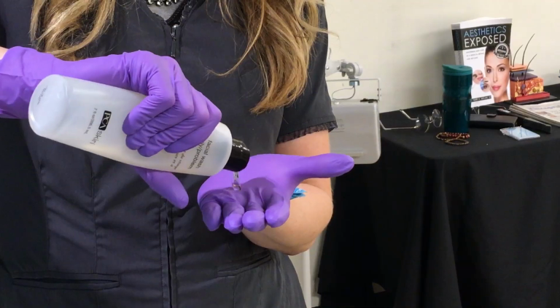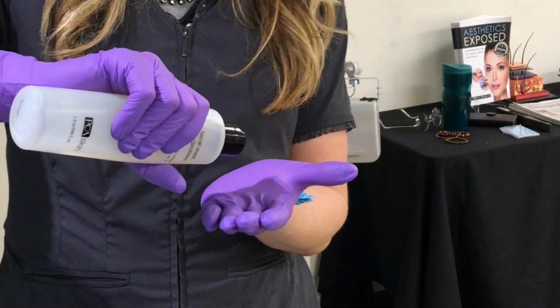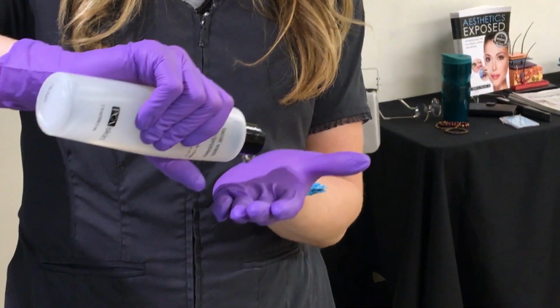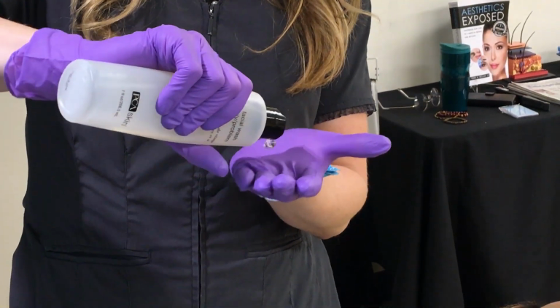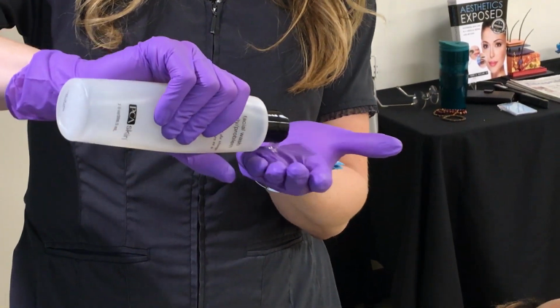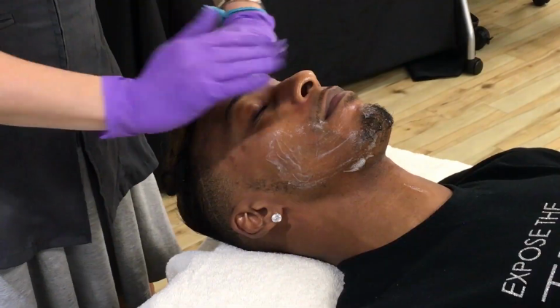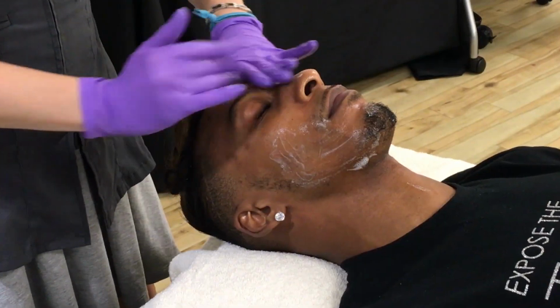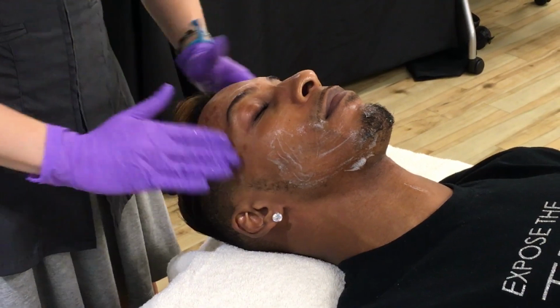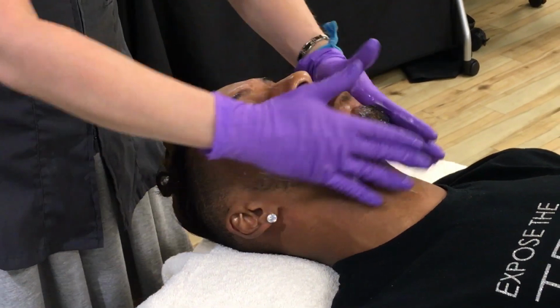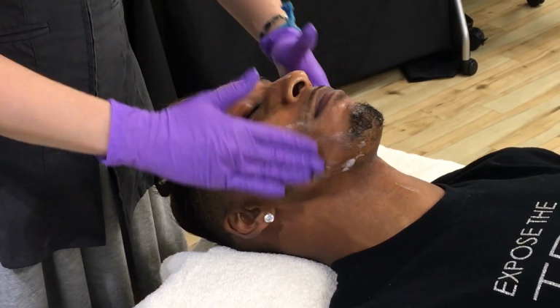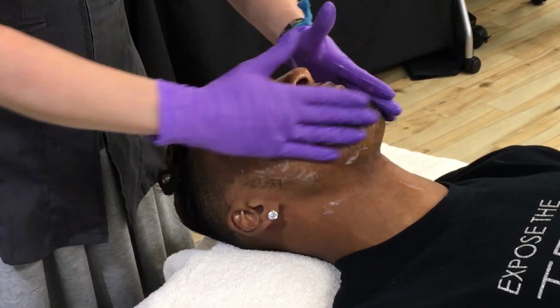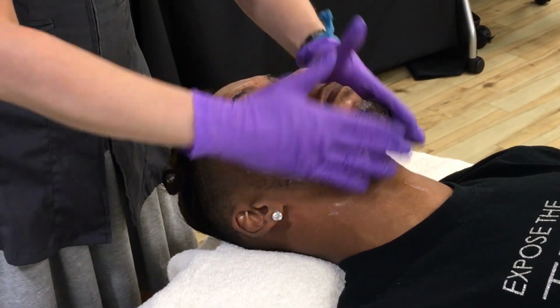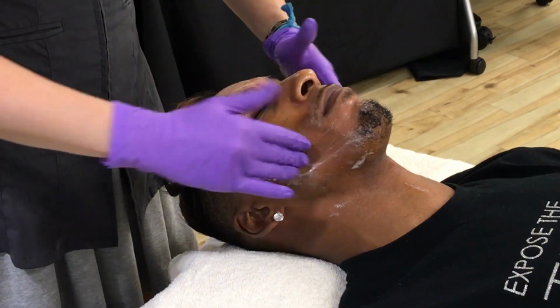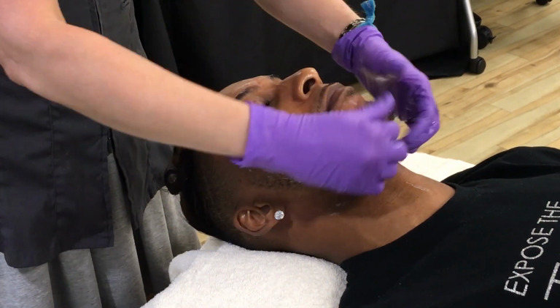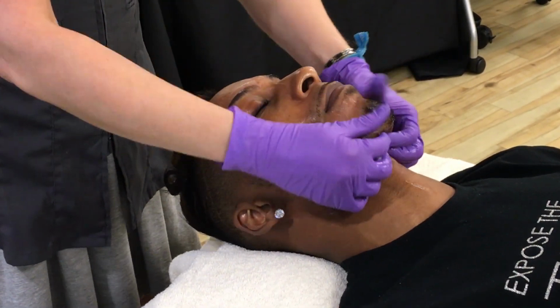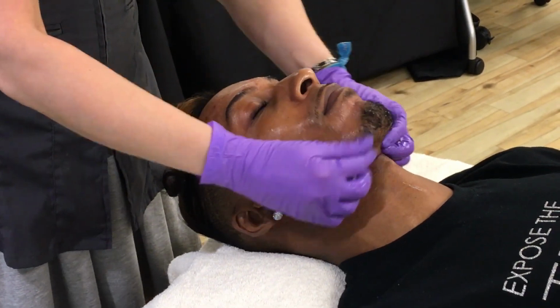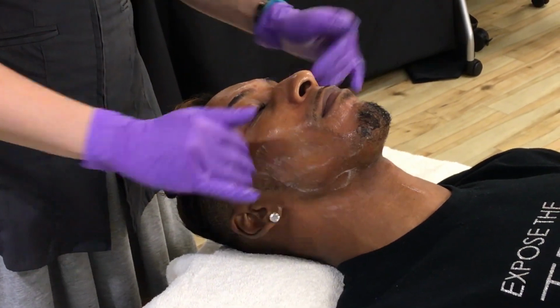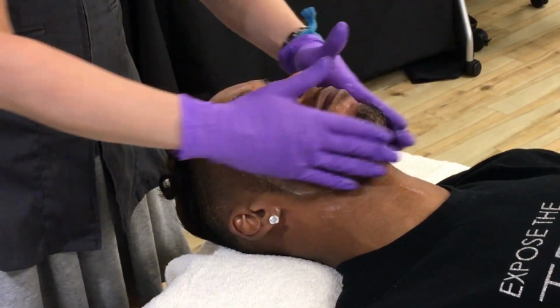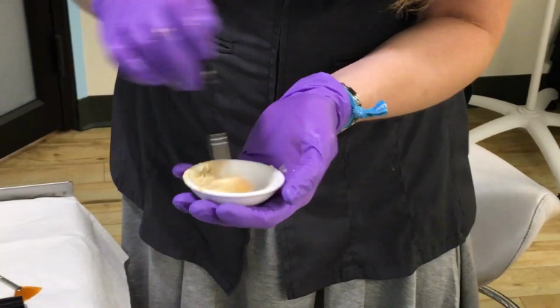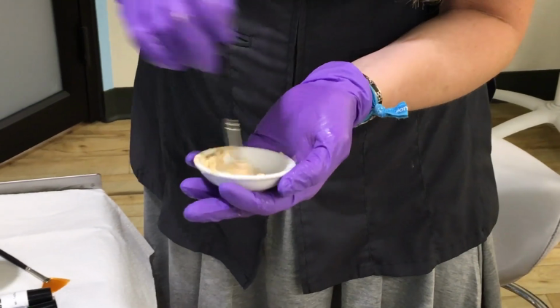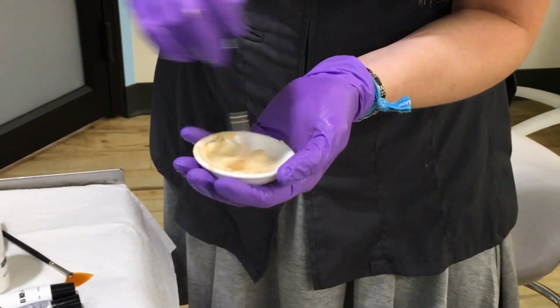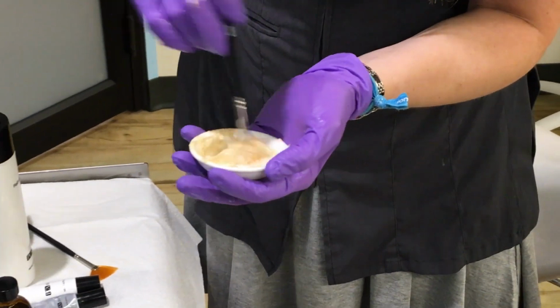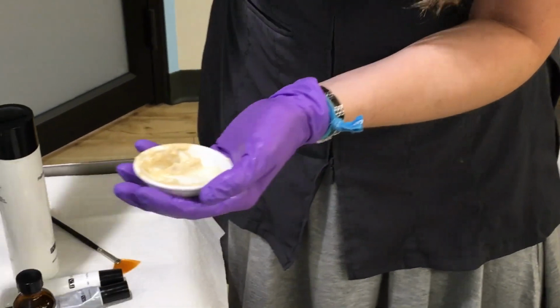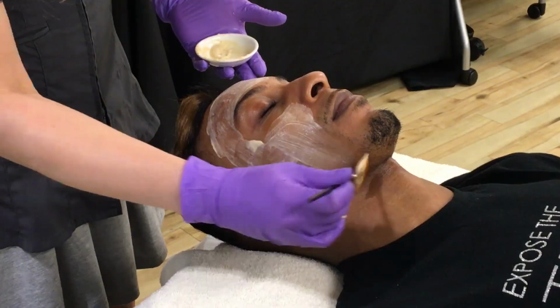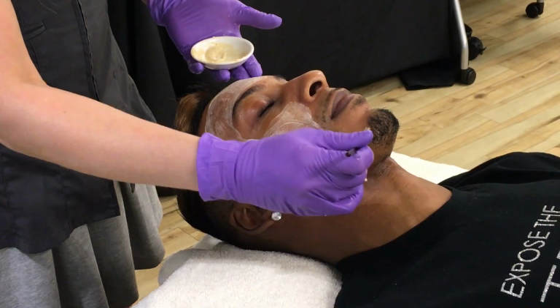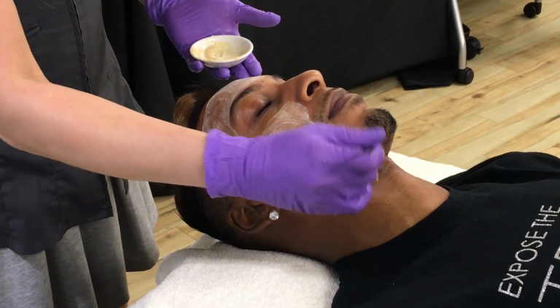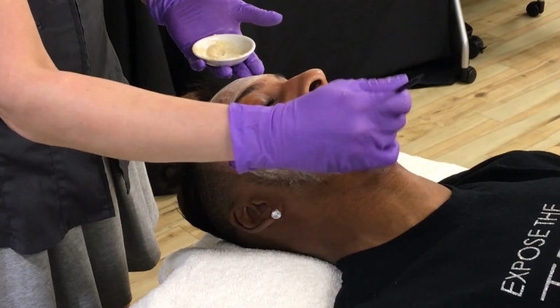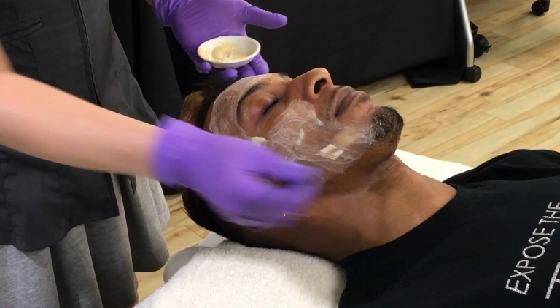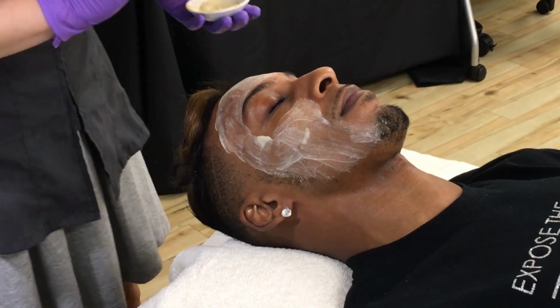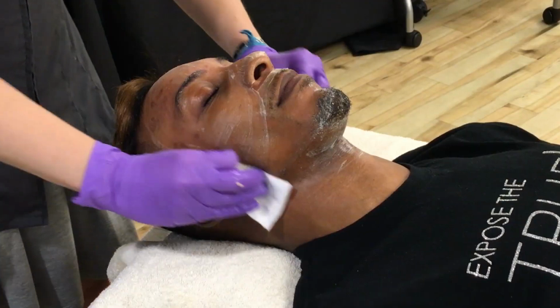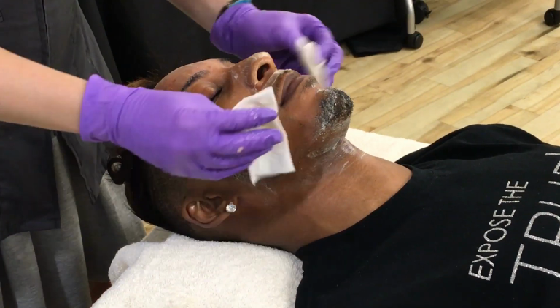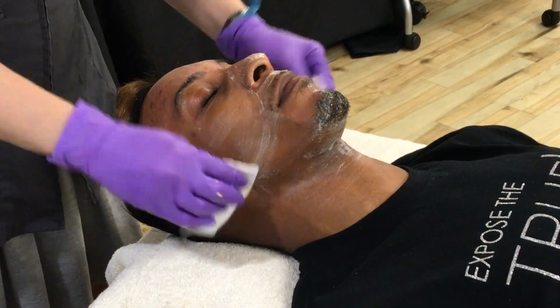First we cleanse him again with our lactic acid cleanser. Like usual, we want to make sure Jeremy's skin is nice and thoroughly cleaned. We're also going to do the pigment bar again — that really helps to boost the results, and he's using that at home as well.